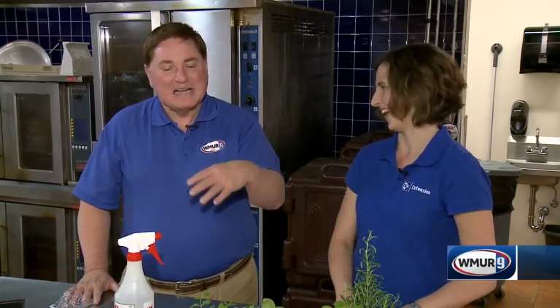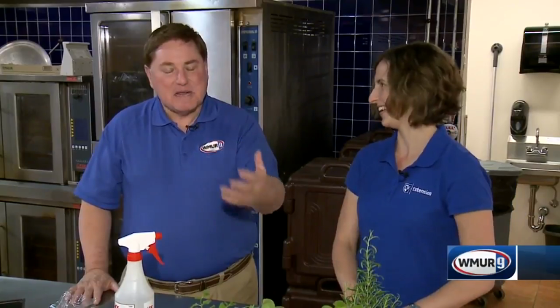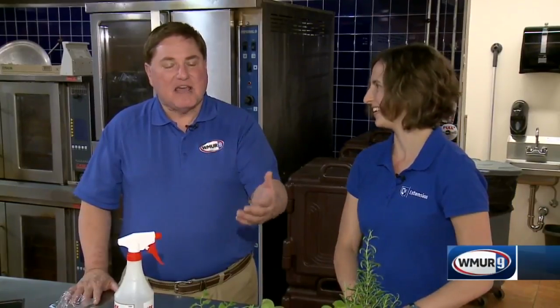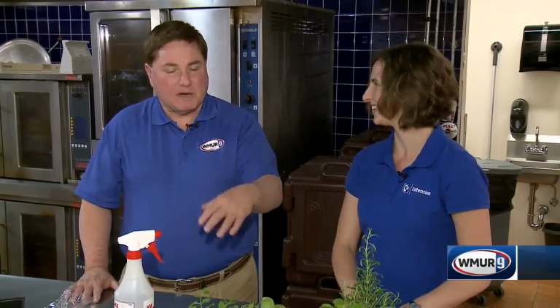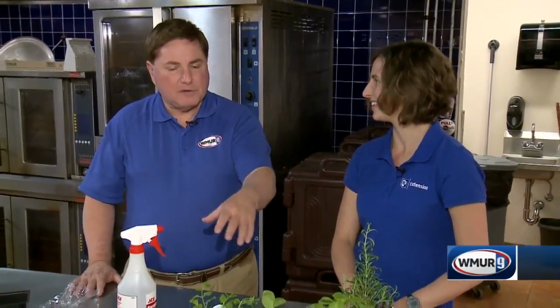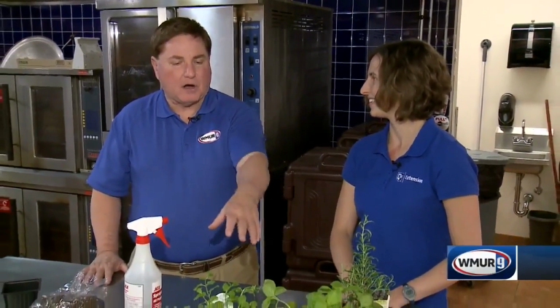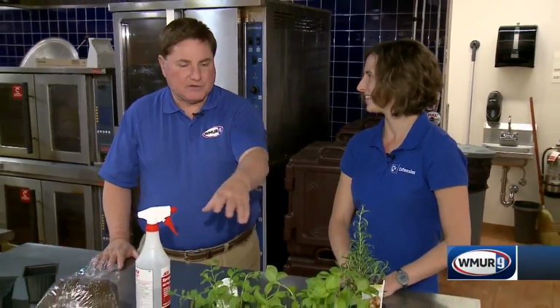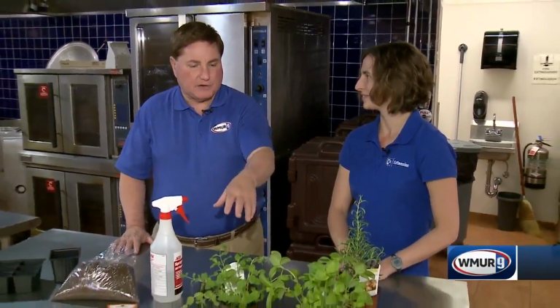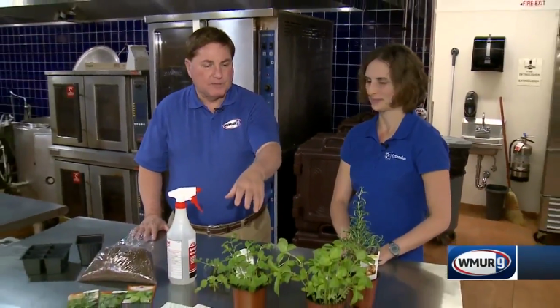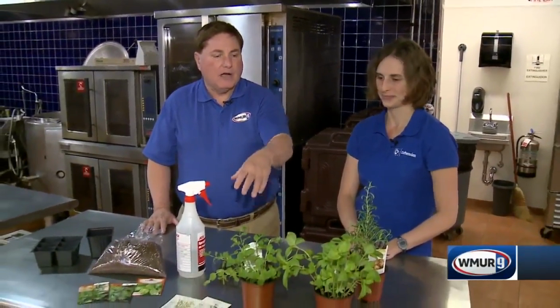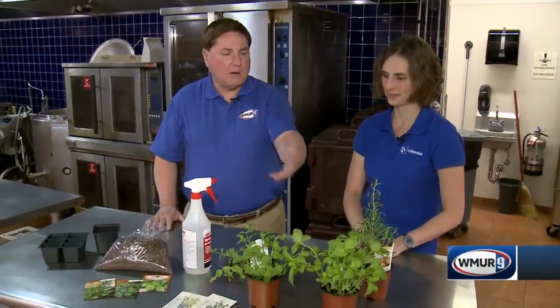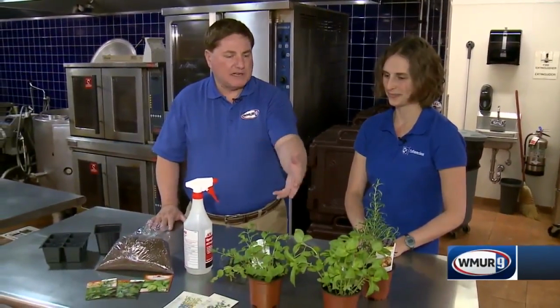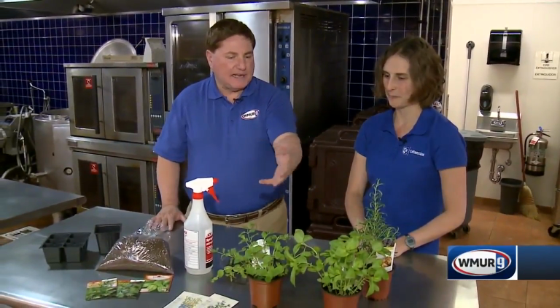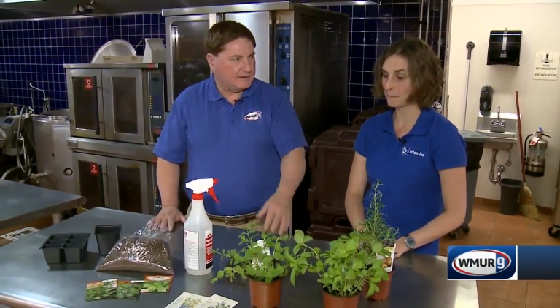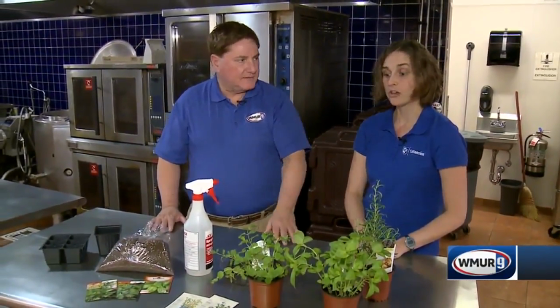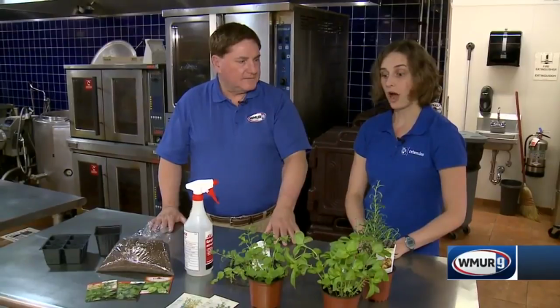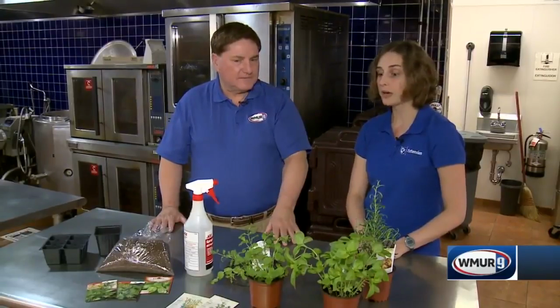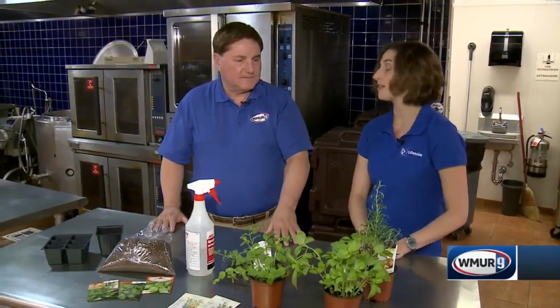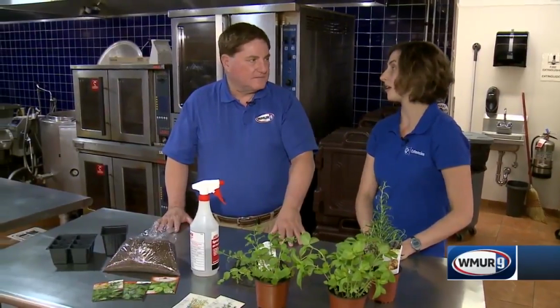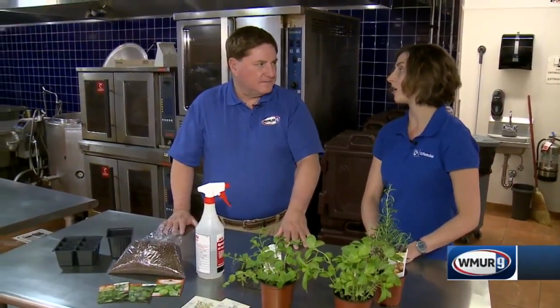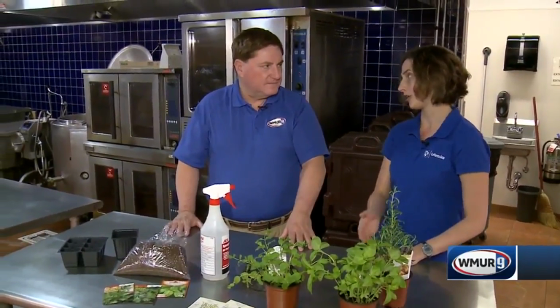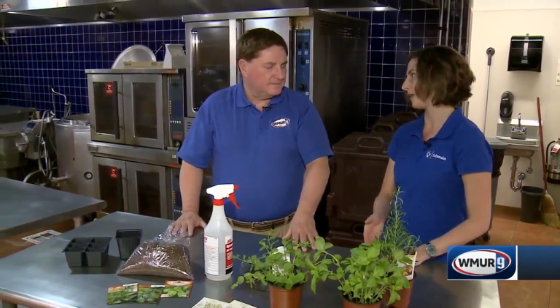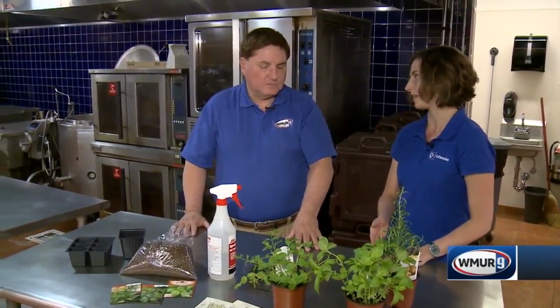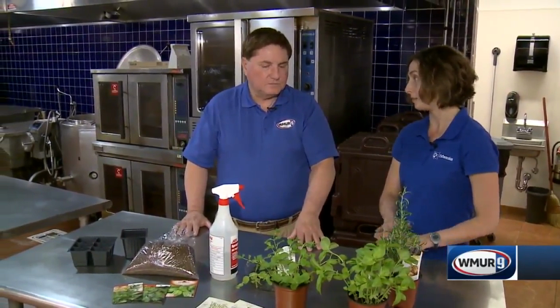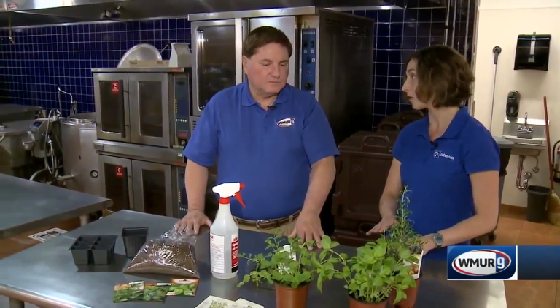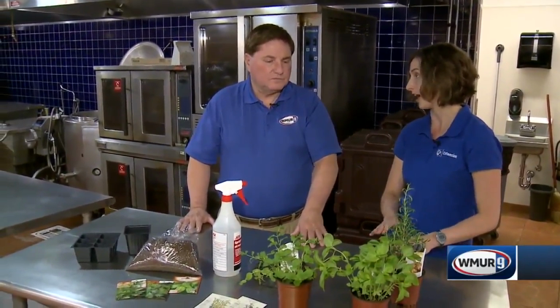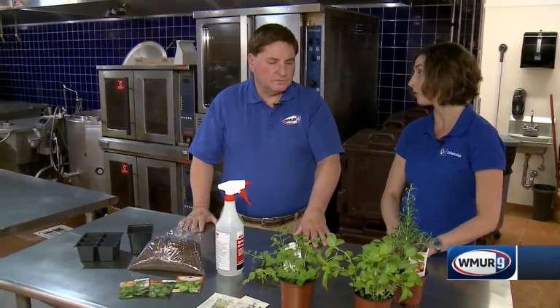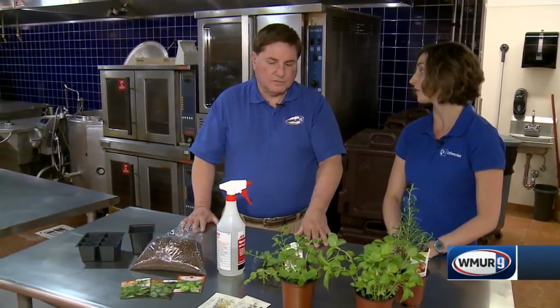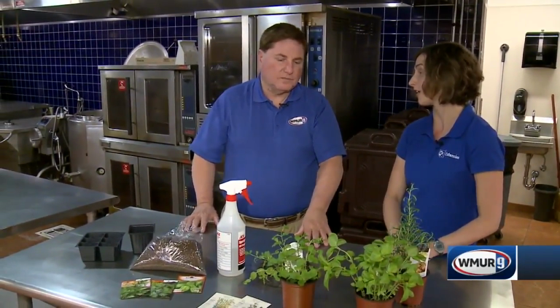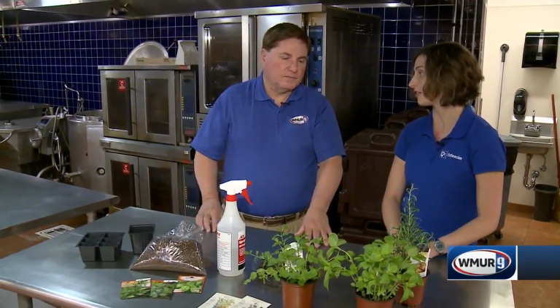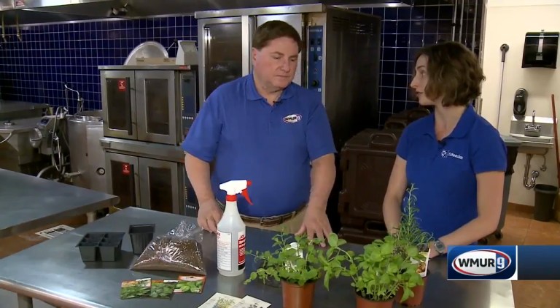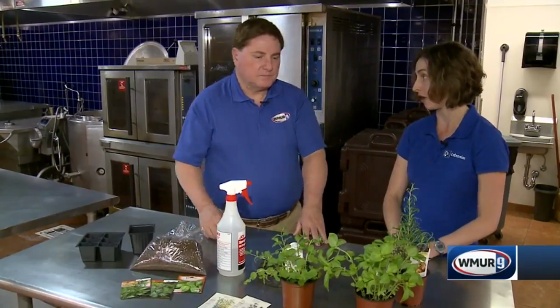When harvesting these herbs, how much can I take? I would recommend taking about a third of the plant at a time — no more than that — because you want to make sure it still has enough leaves to grow.